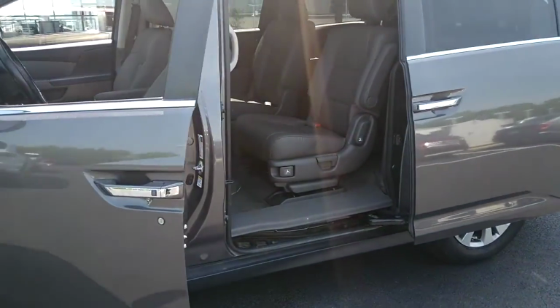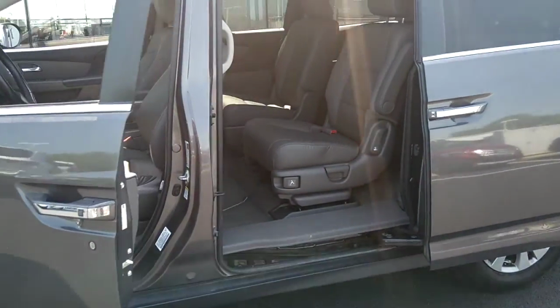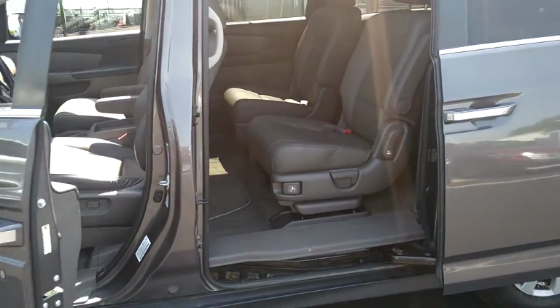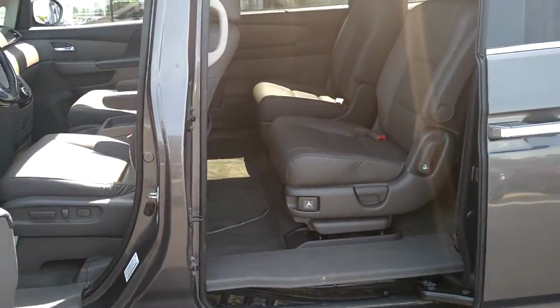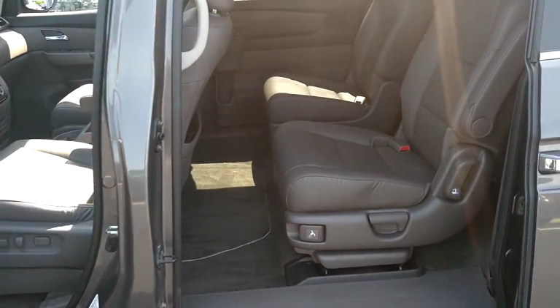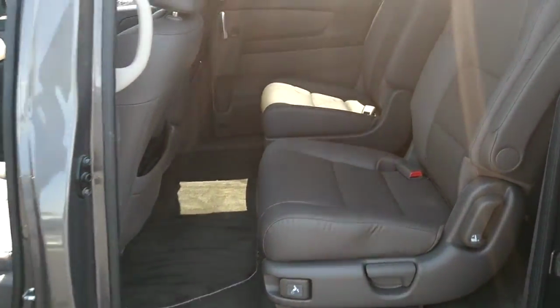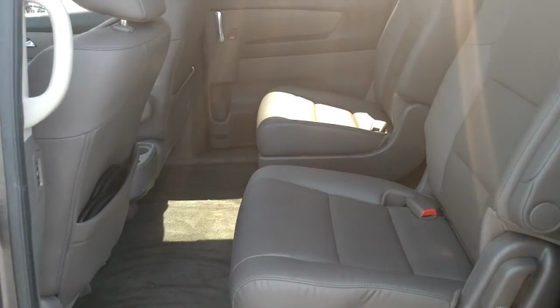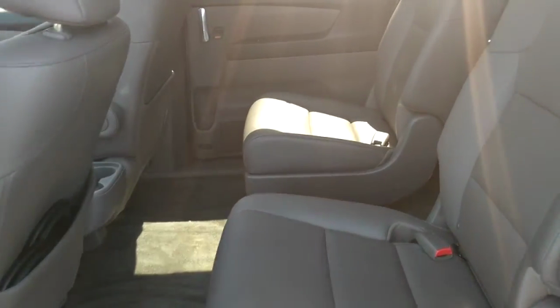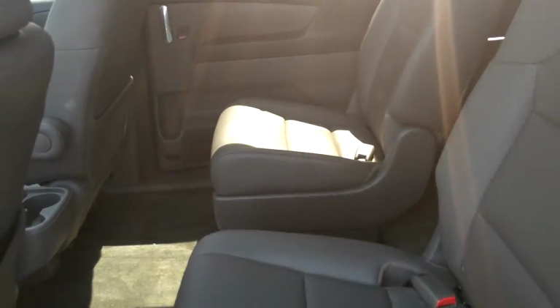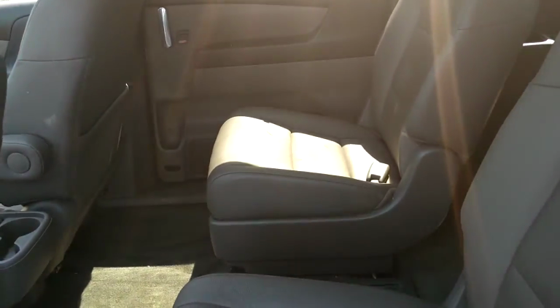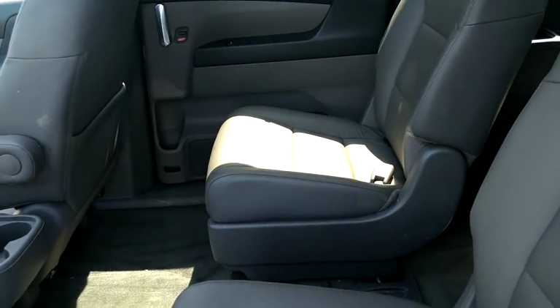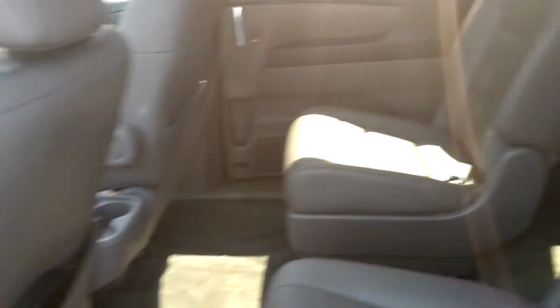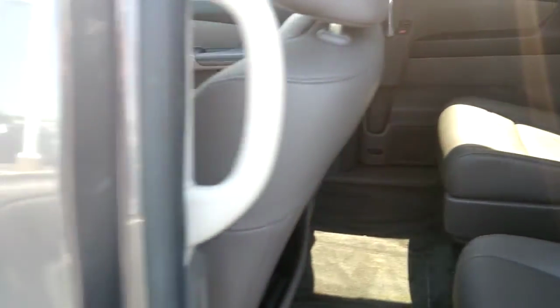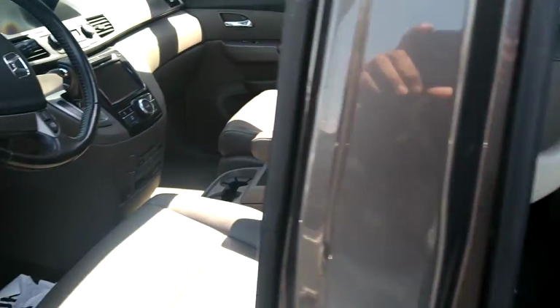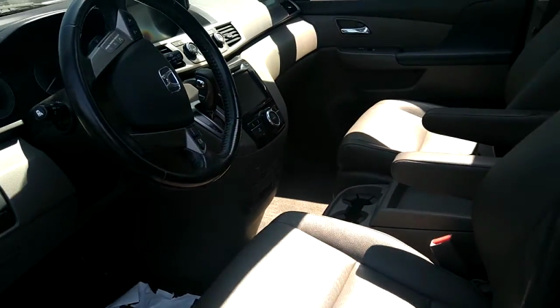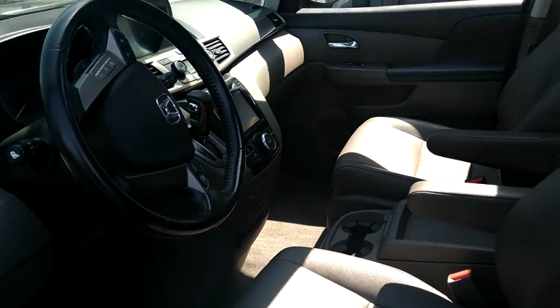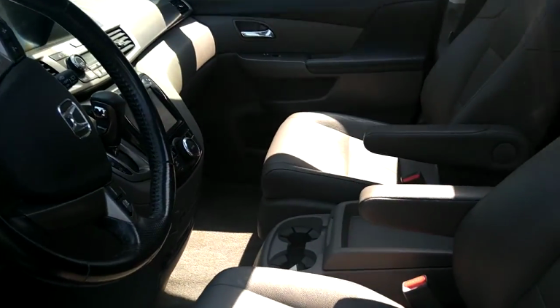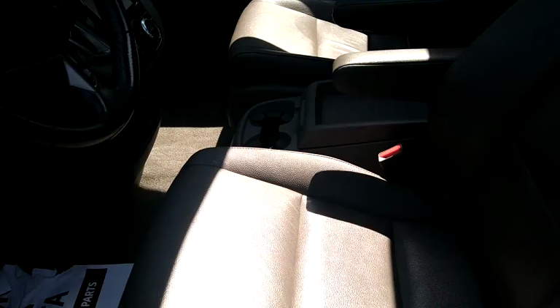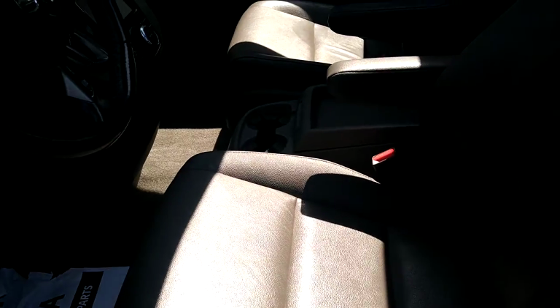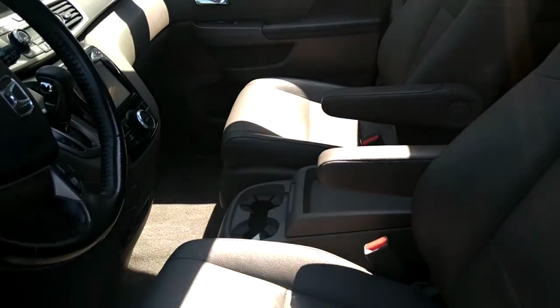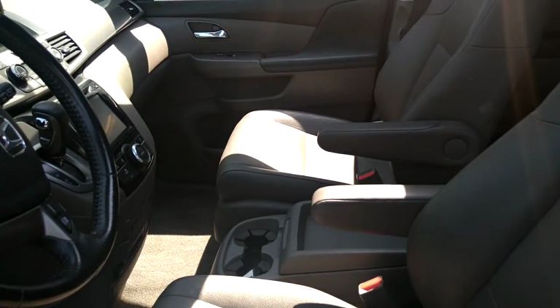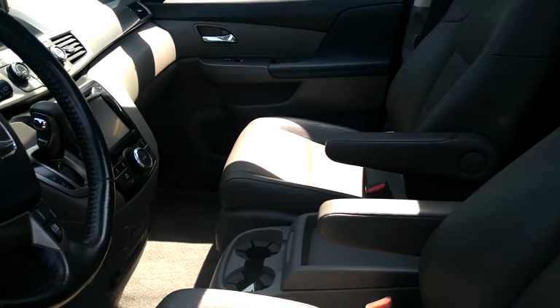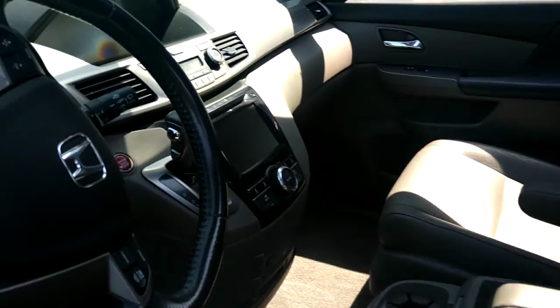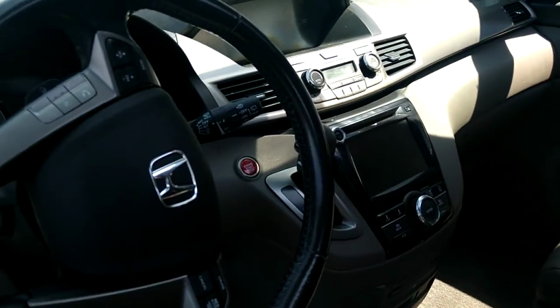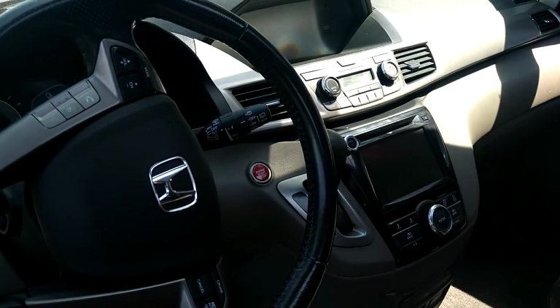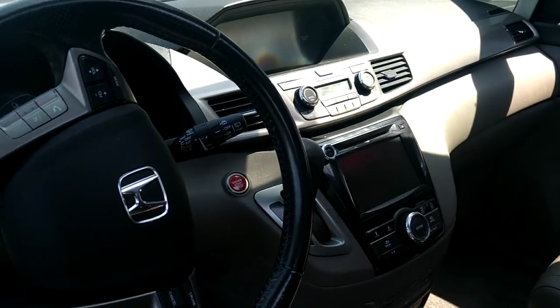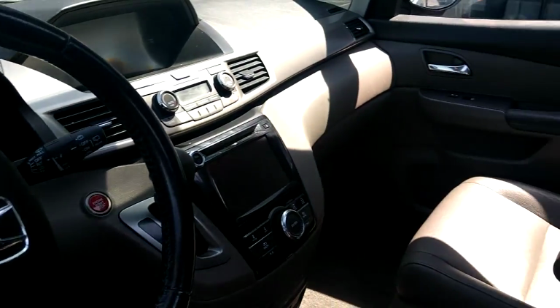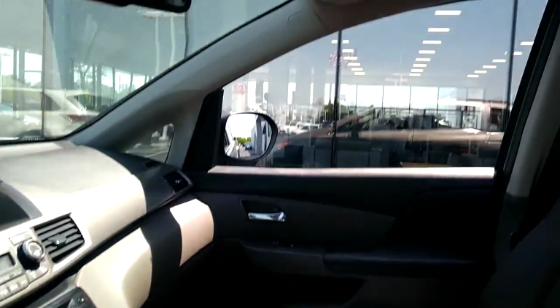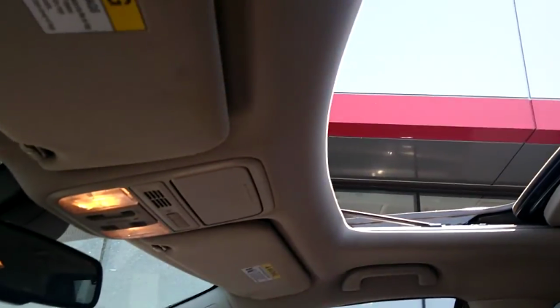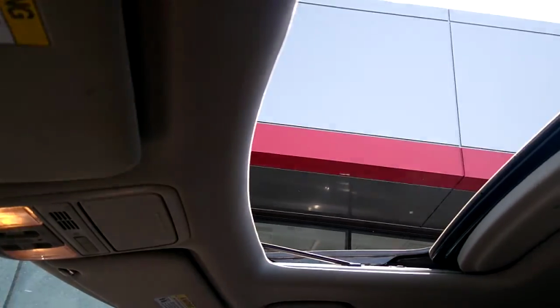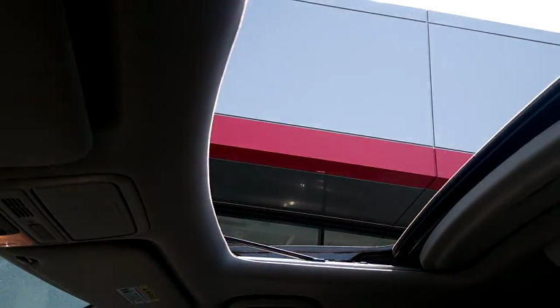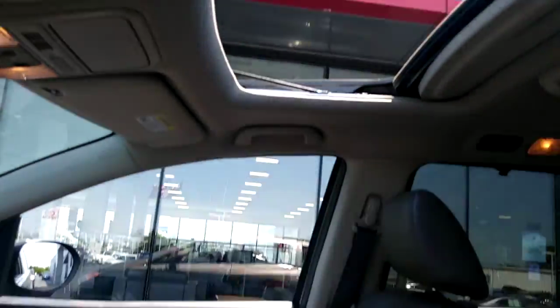Here's the interior of the vehicle. Let's get a look at those back seats — they're in great shape. Let's get a look at the front seats — they're in great shape. Here's your dash, and of course up above you got your sunroof.